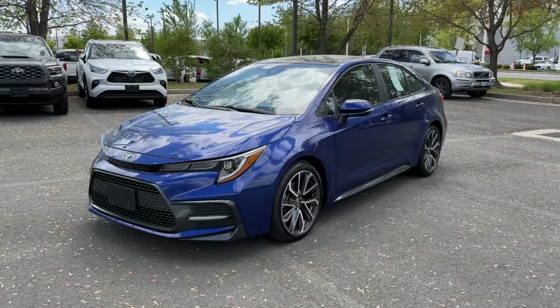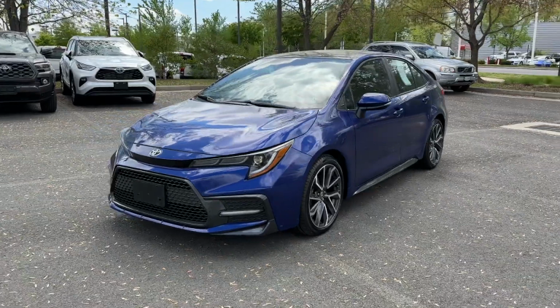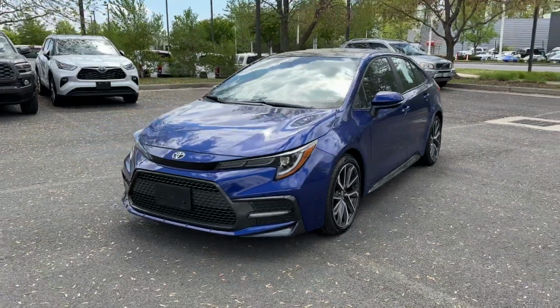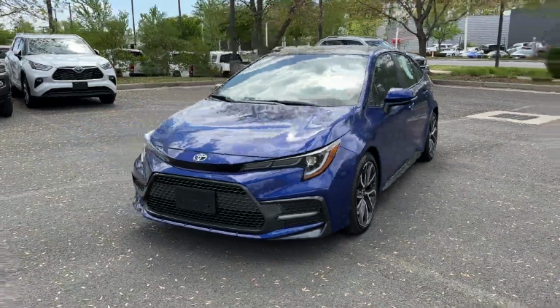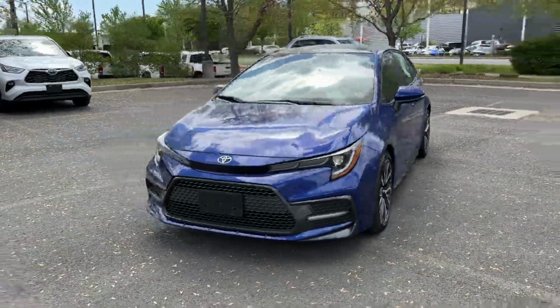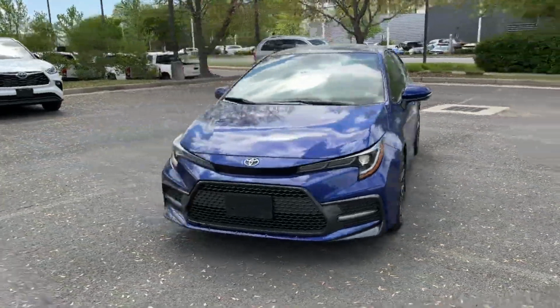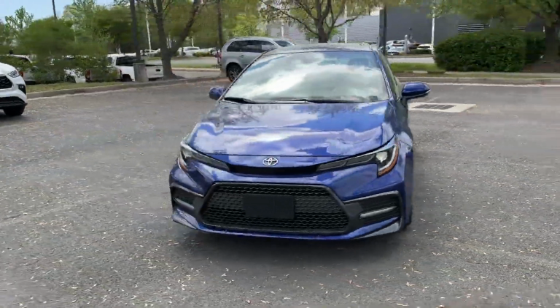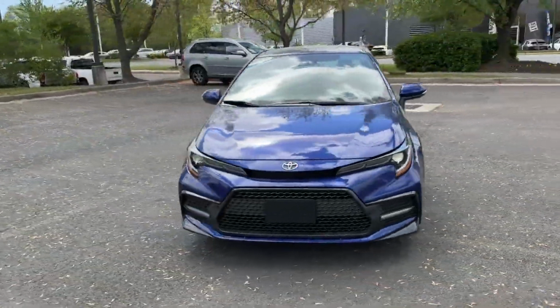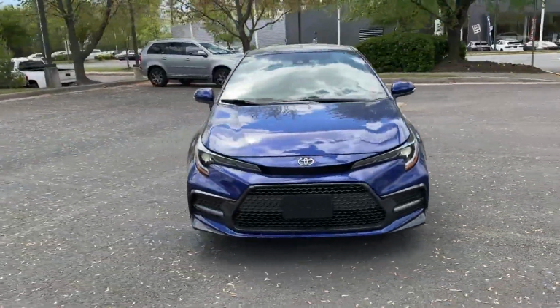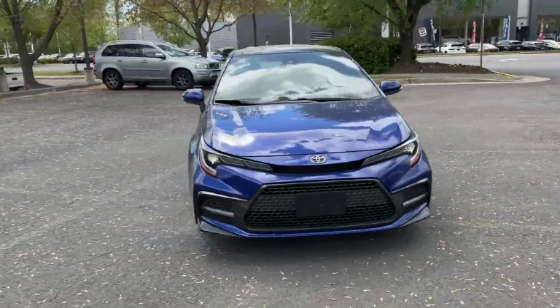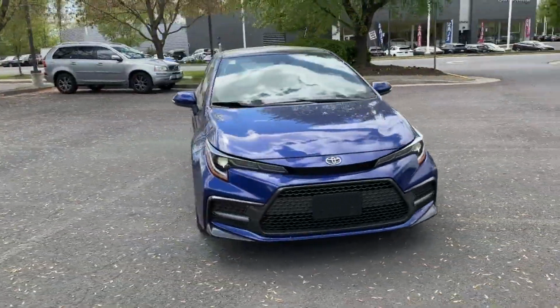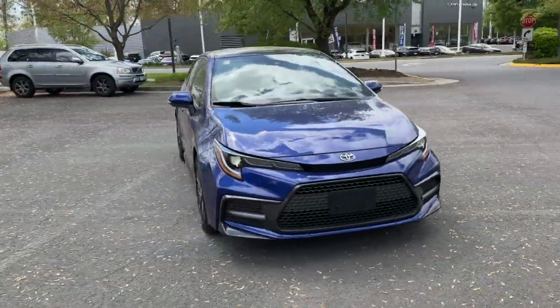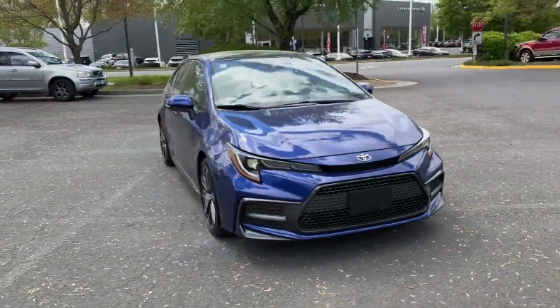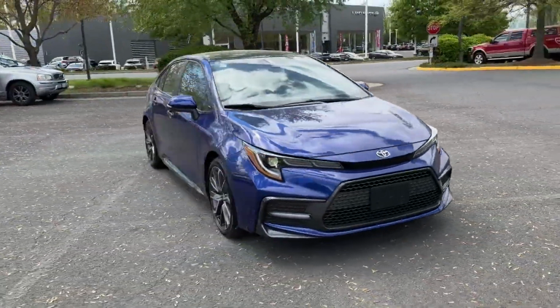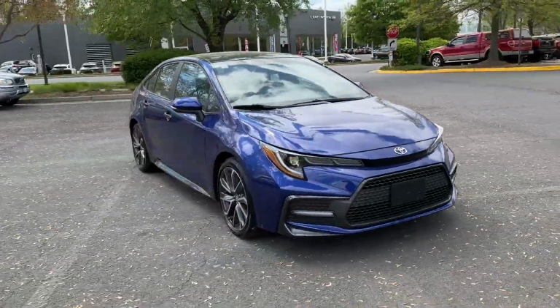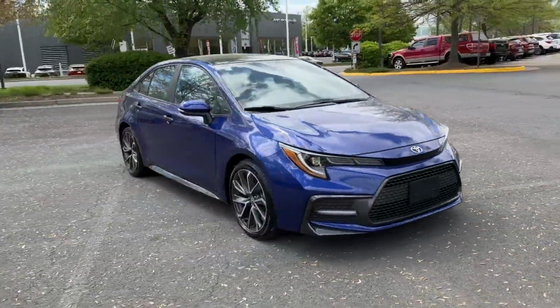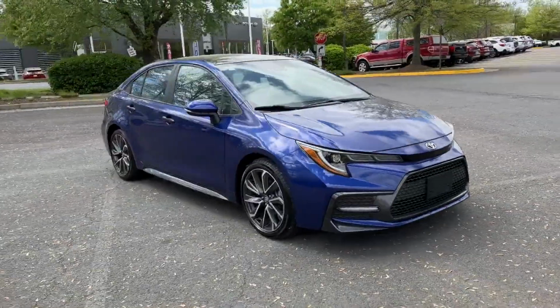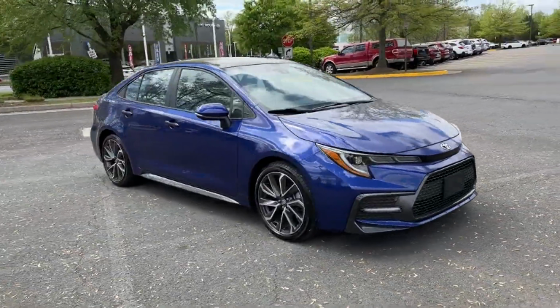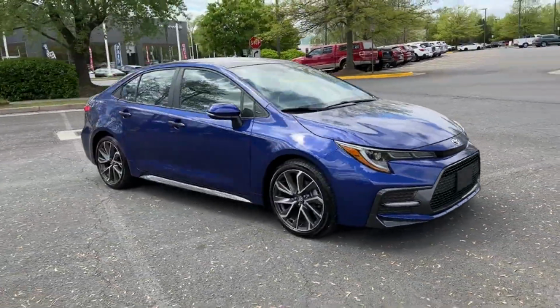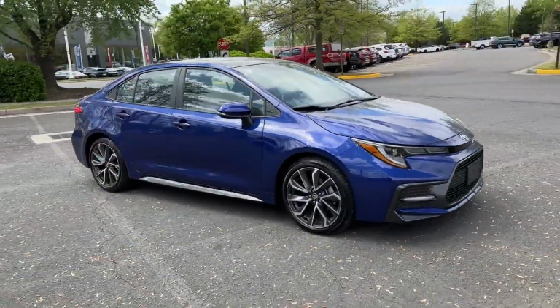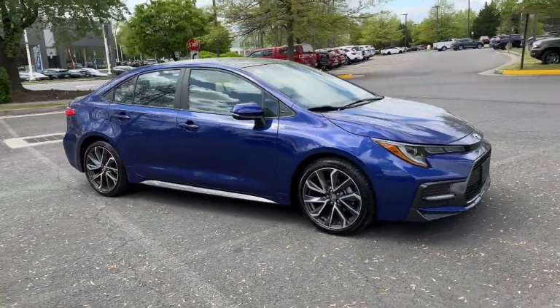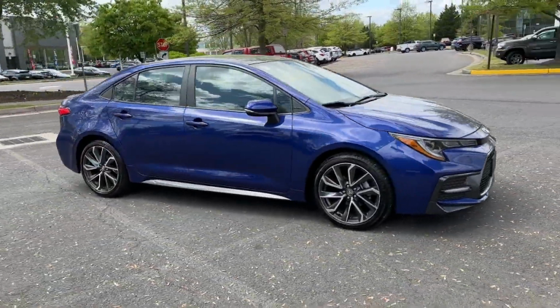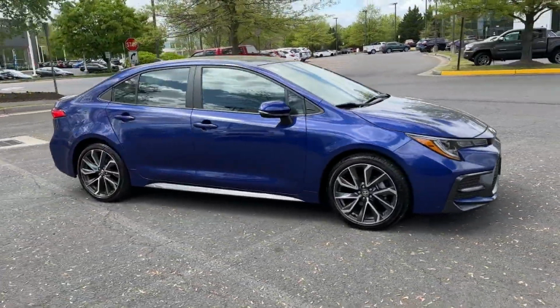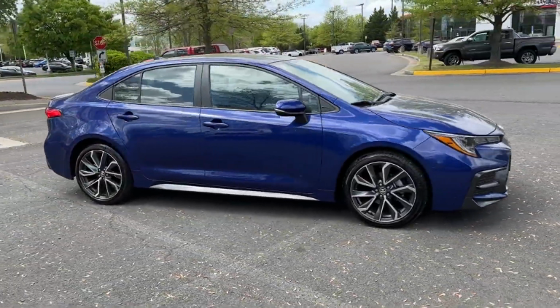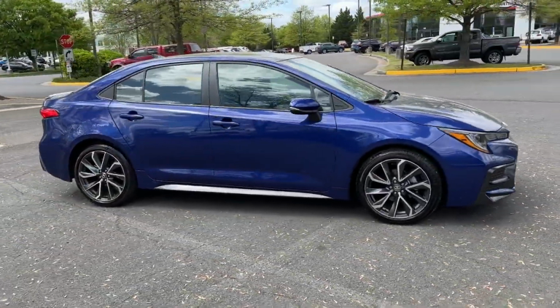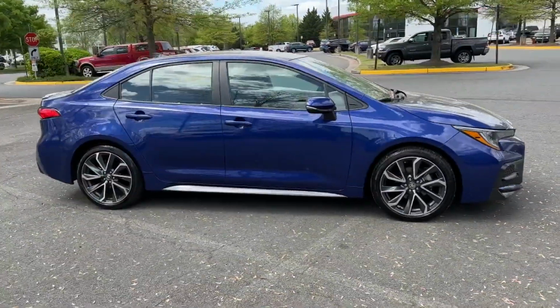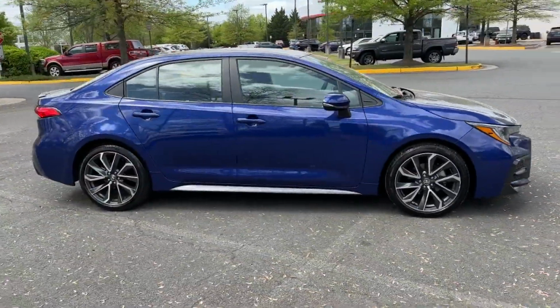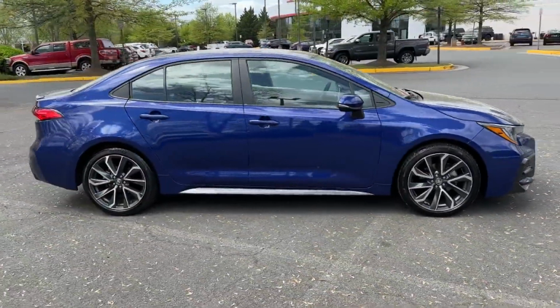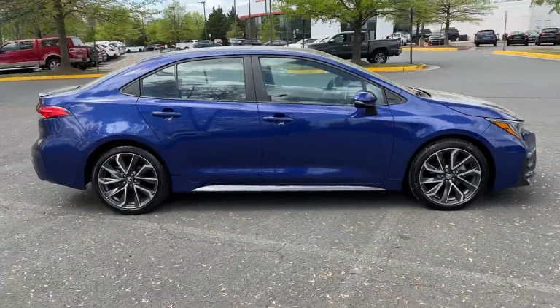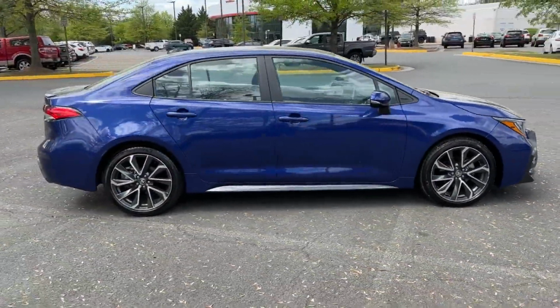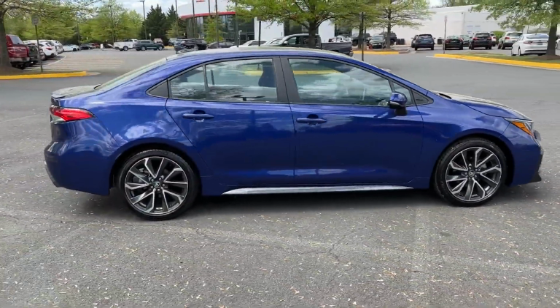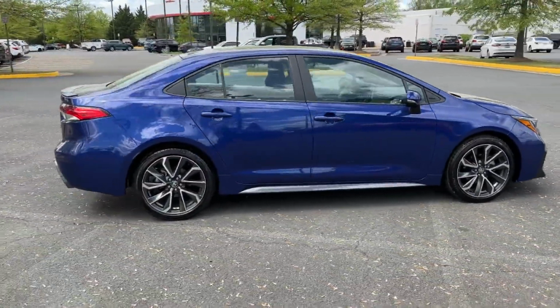2021 Toyota Corolla with less than 34,000 miles on the odometer. This sedan combines safety and comfort with style and performance.